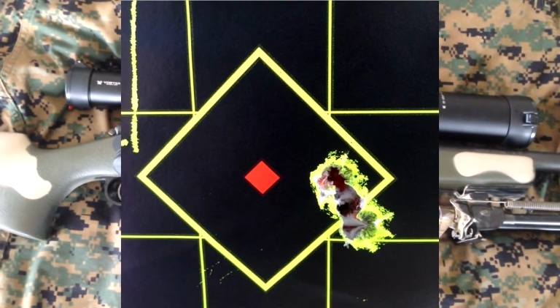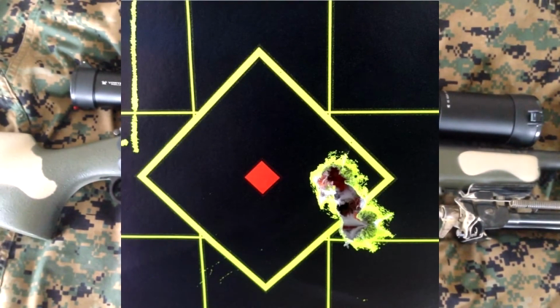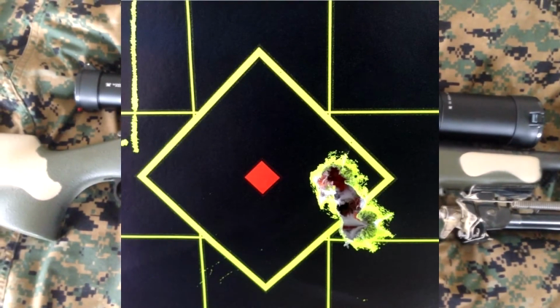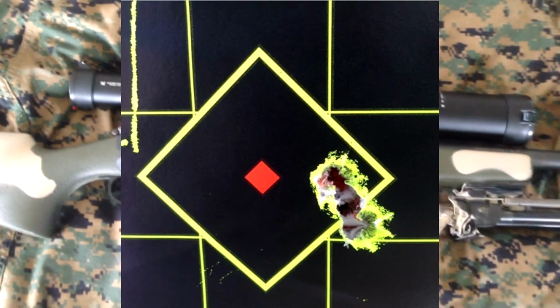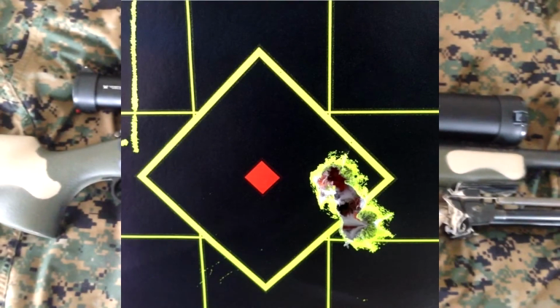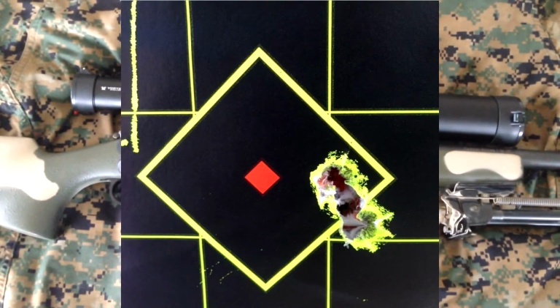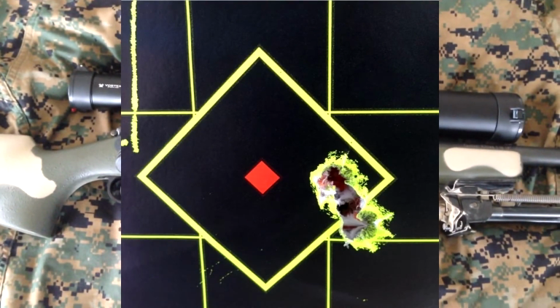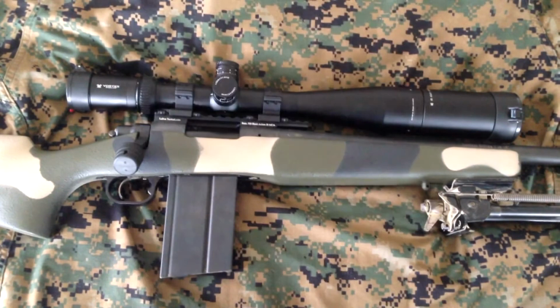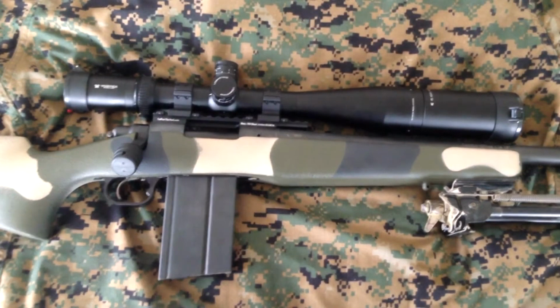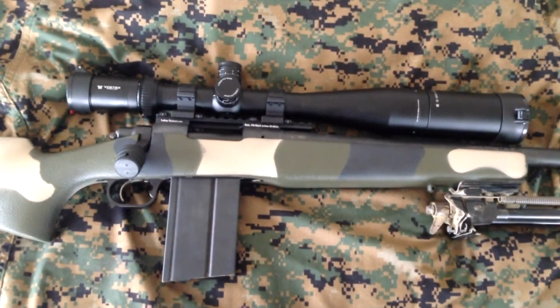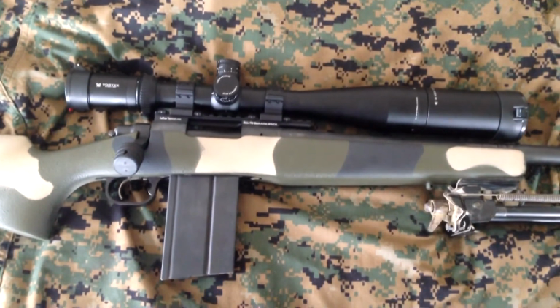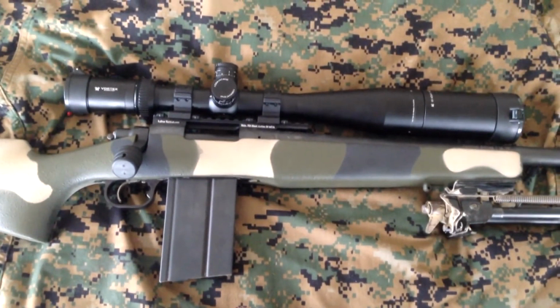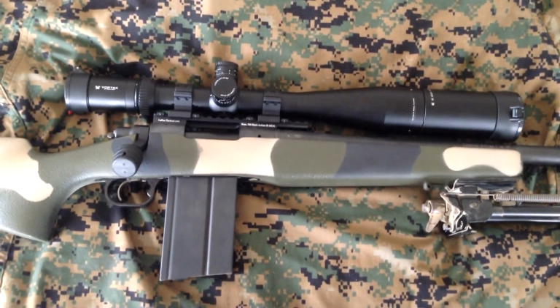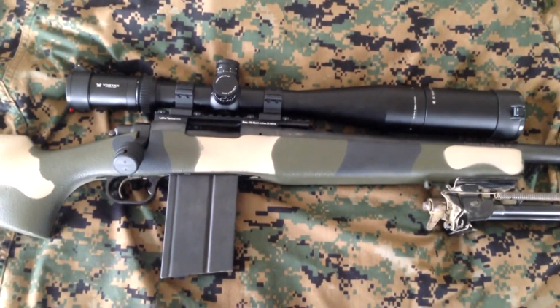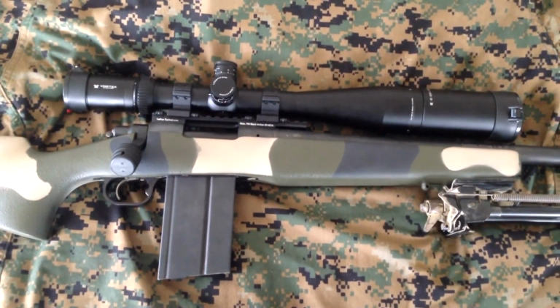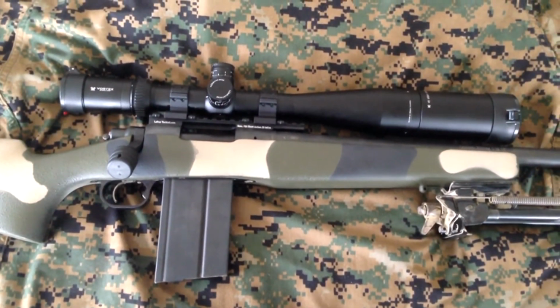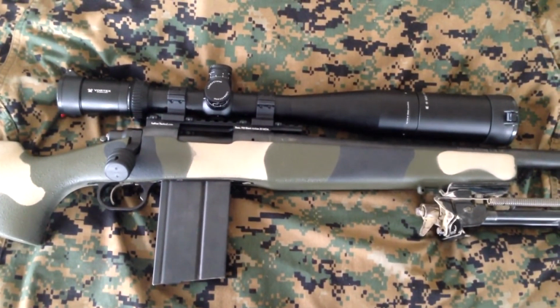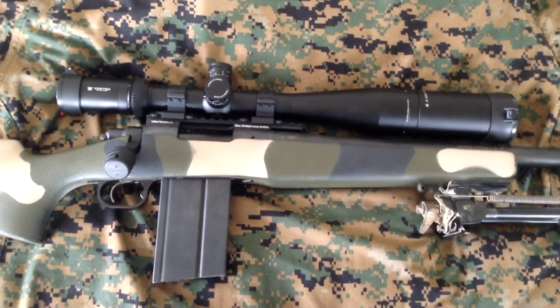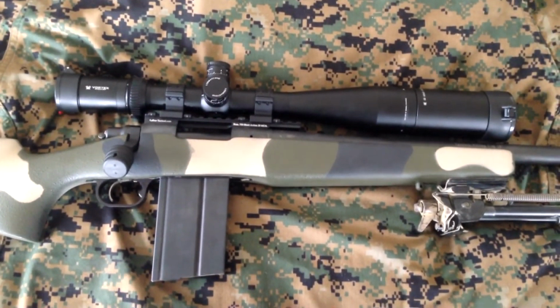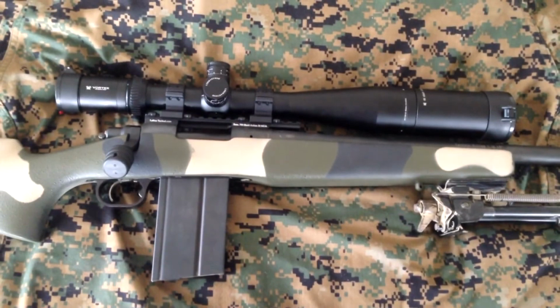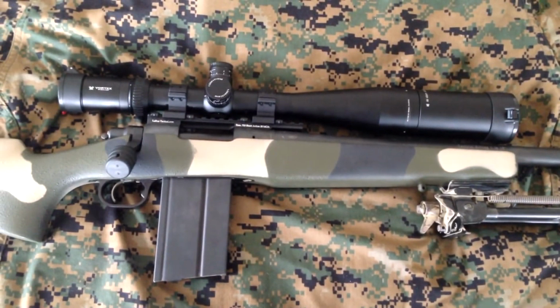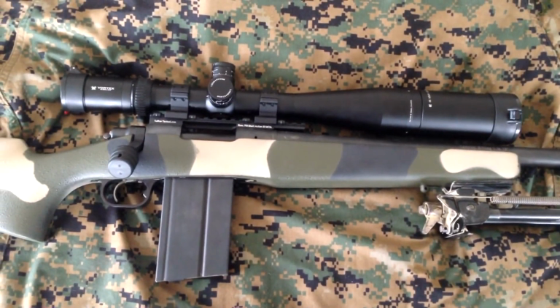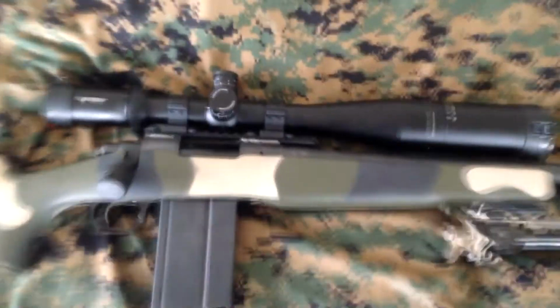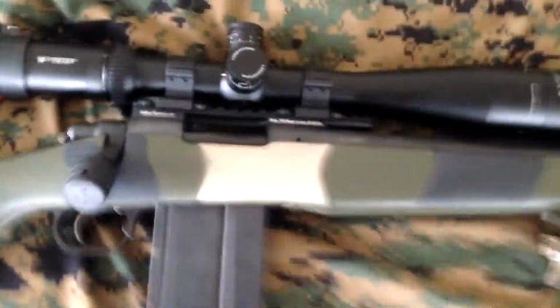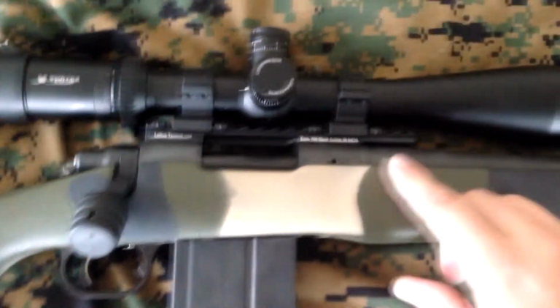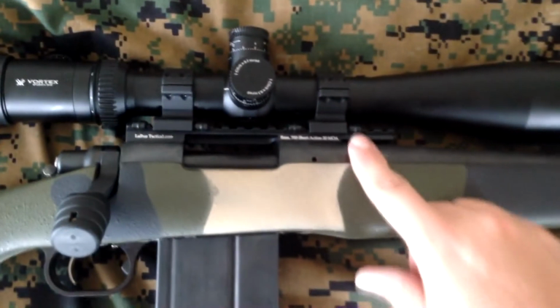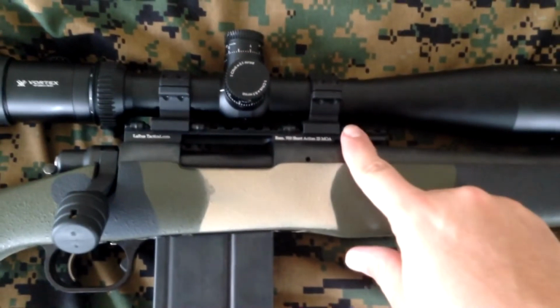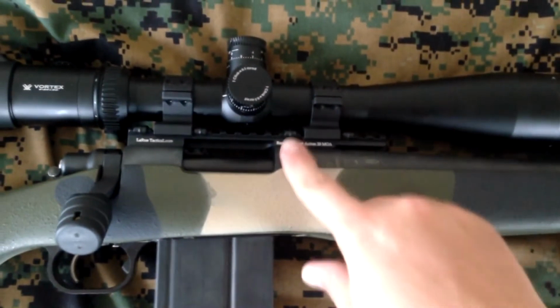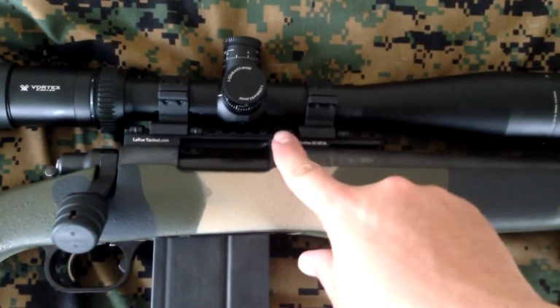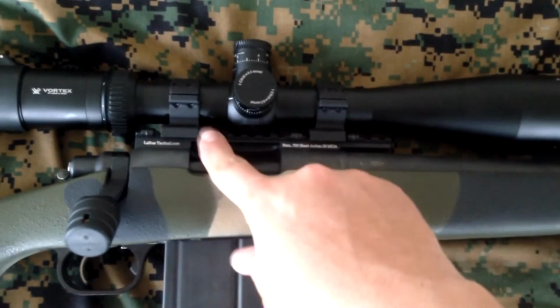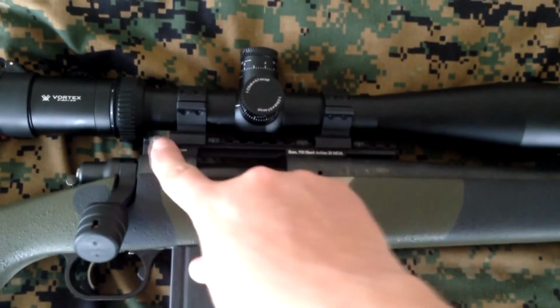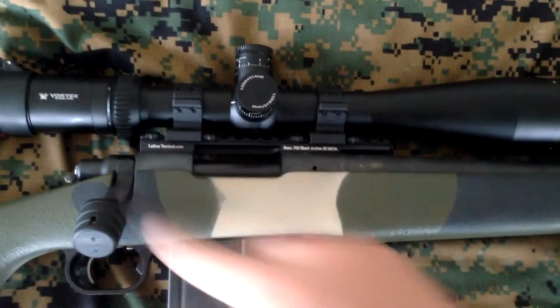Yeah, it's a complete system — it works great. Let me show you the quick detach on these rings. They return to zero, that's what everybody says. I do have them marked with some LaRue rail covers to let me know those aren't going anywhere.